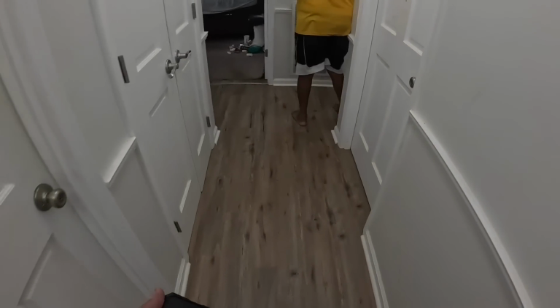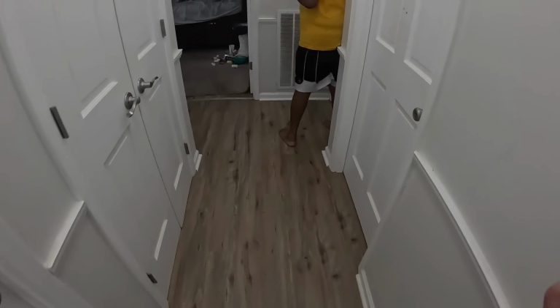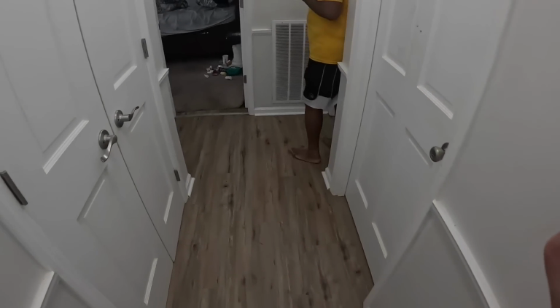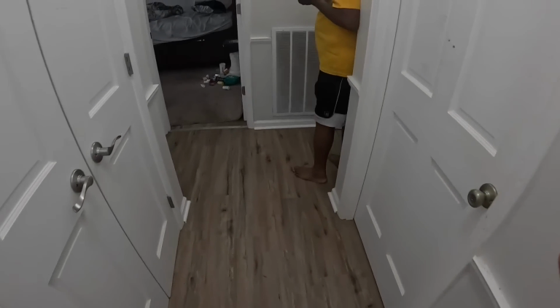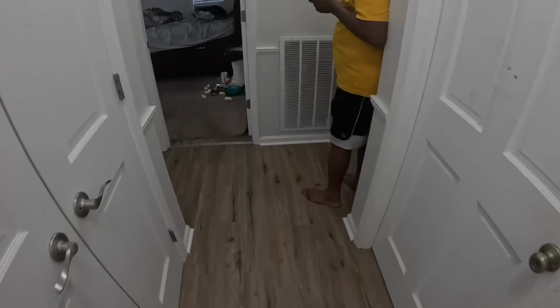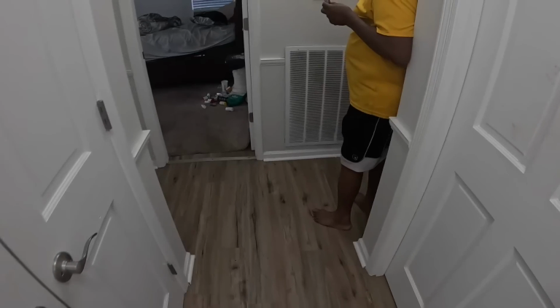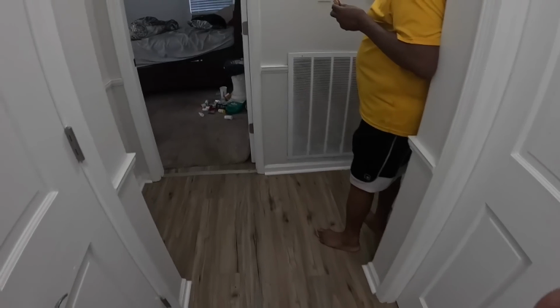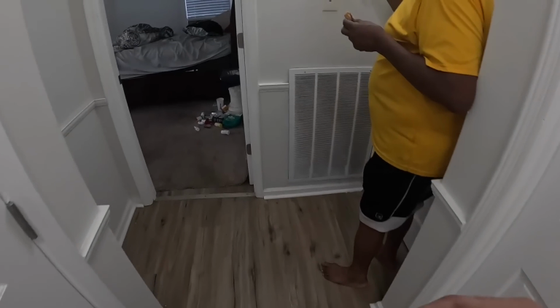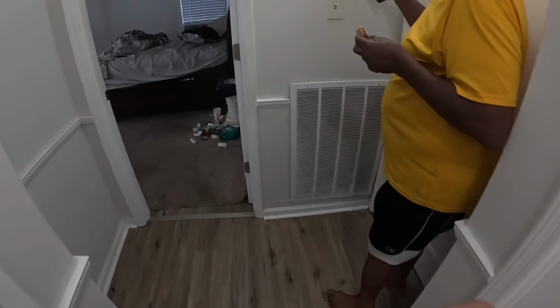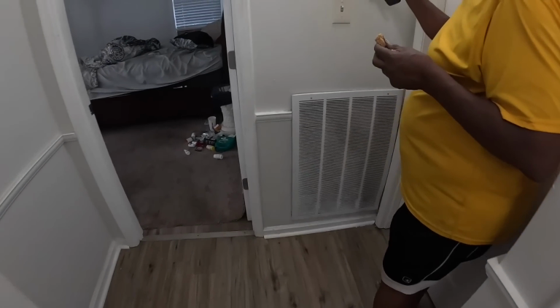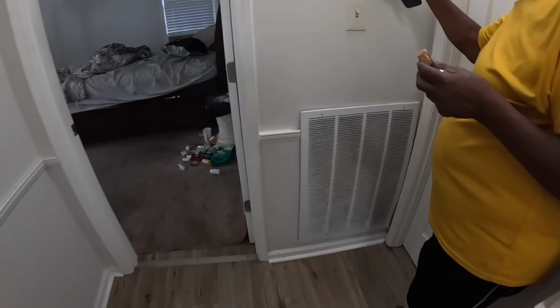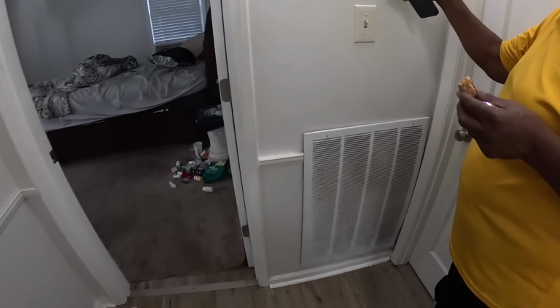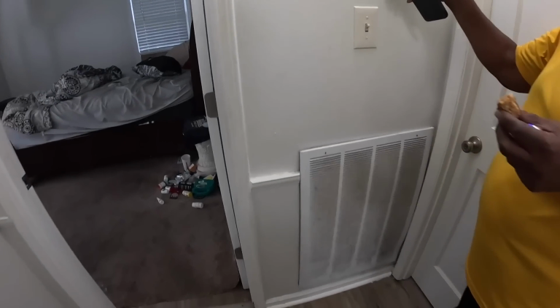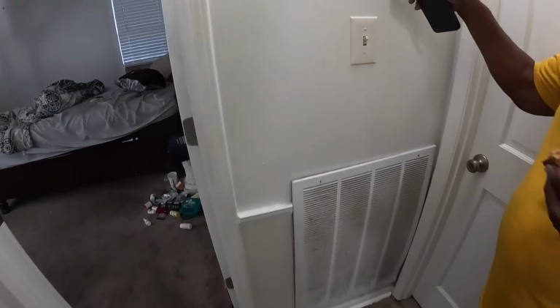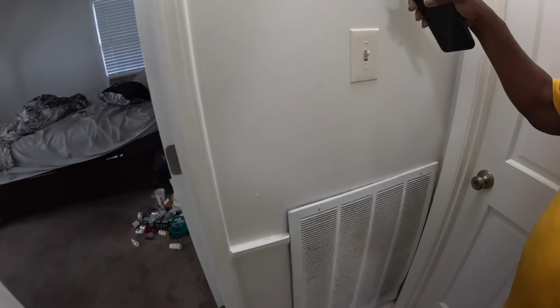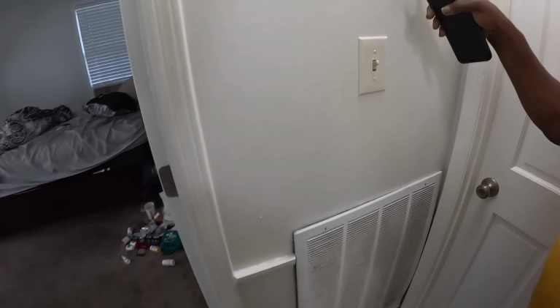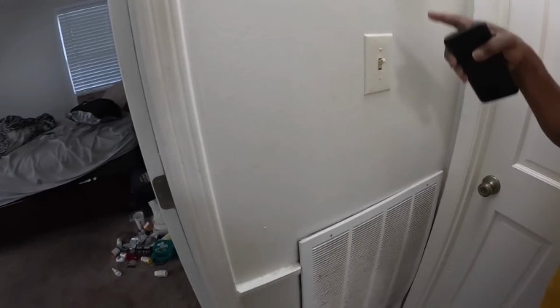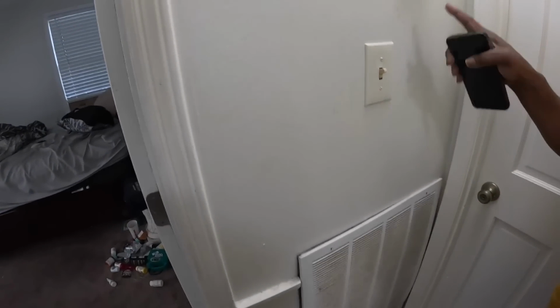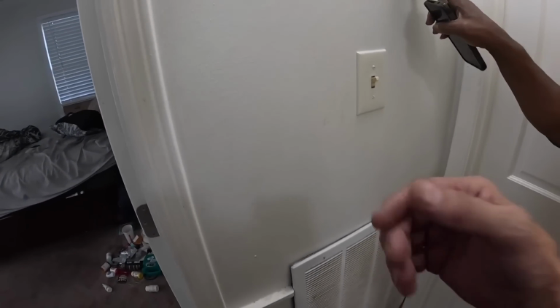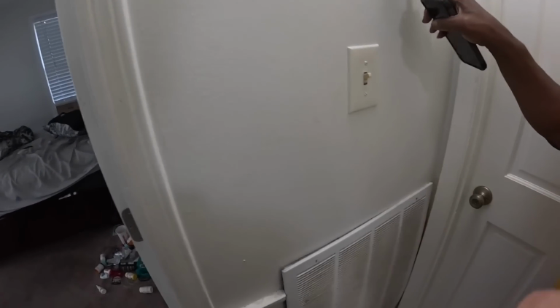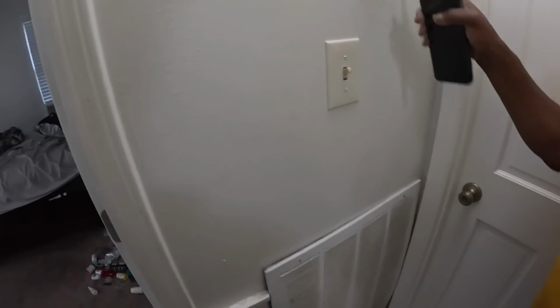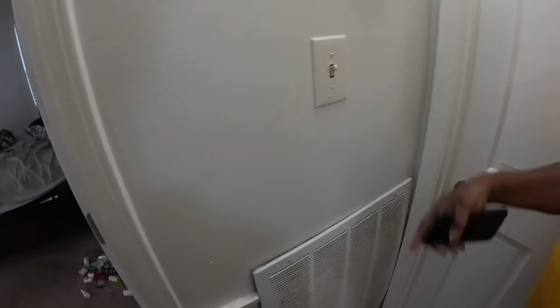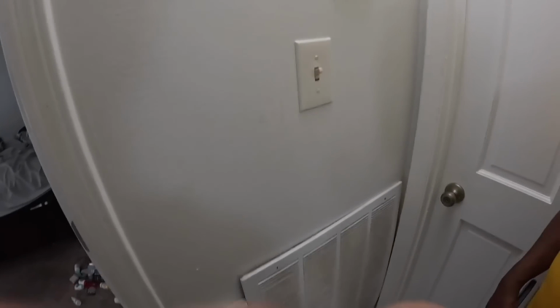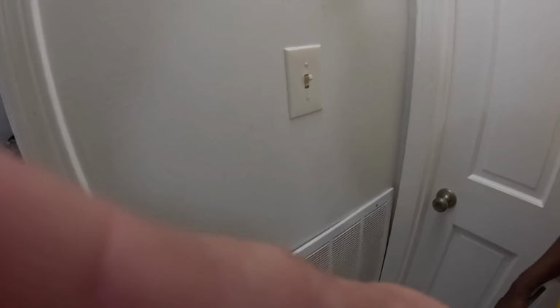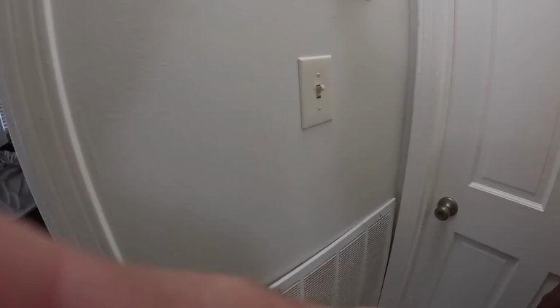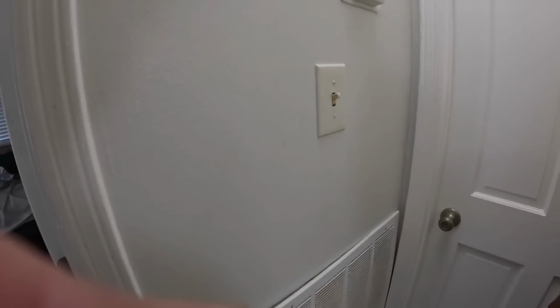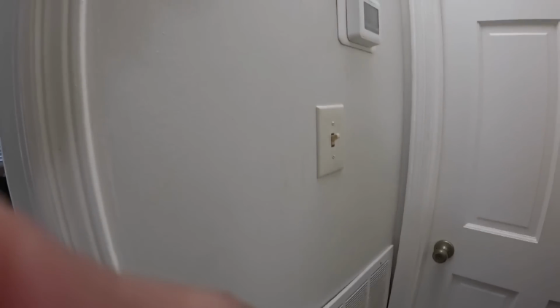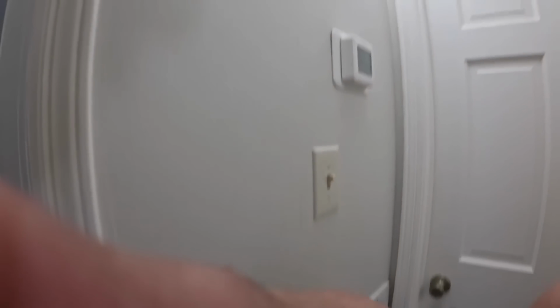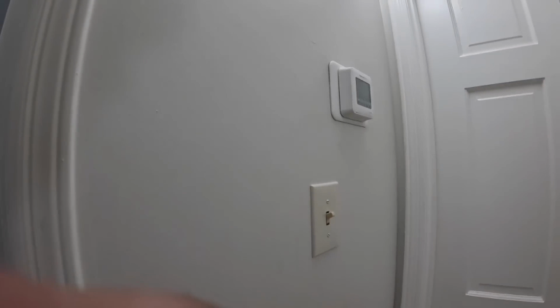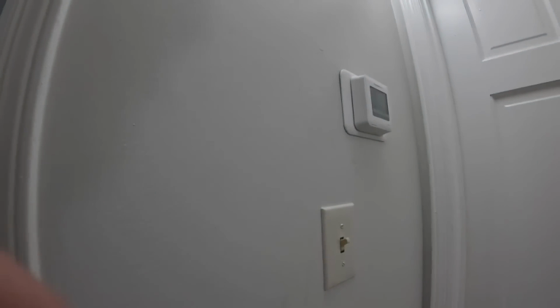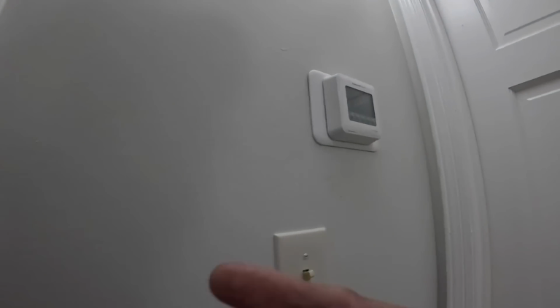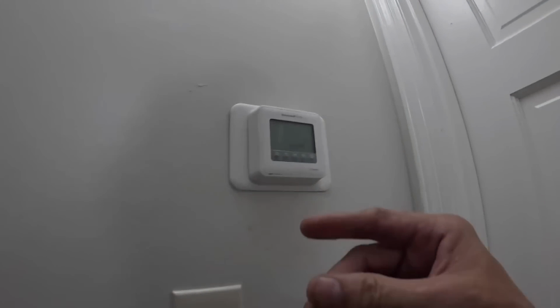When that surge came through, it went out and I couldn't press none of the buttons. All right, let me take a look real quick.